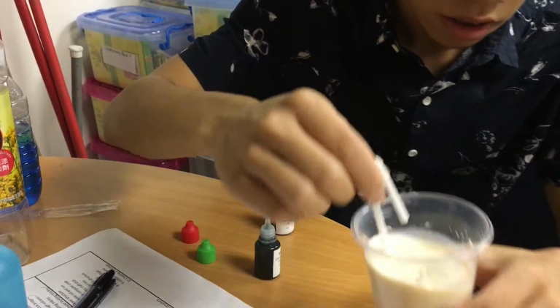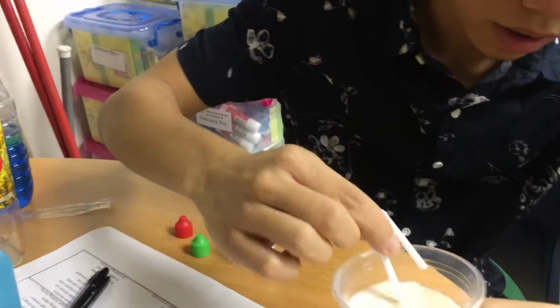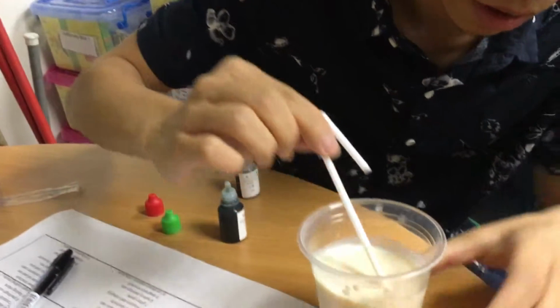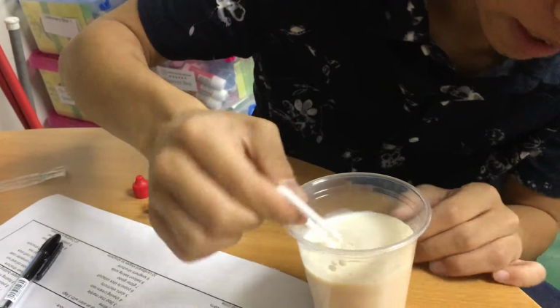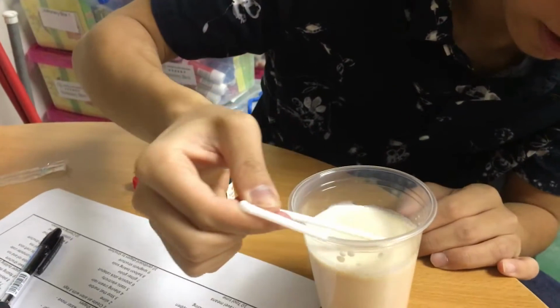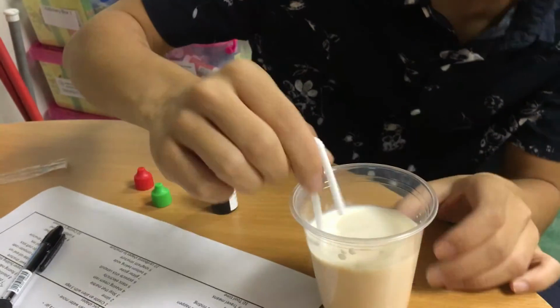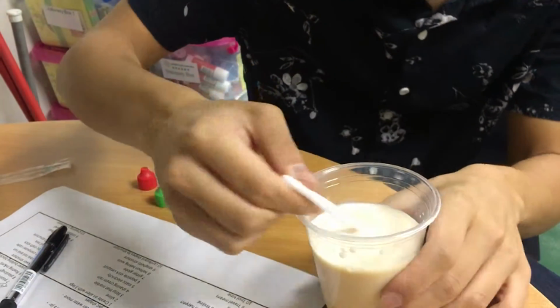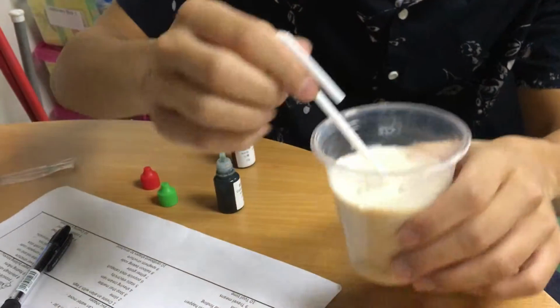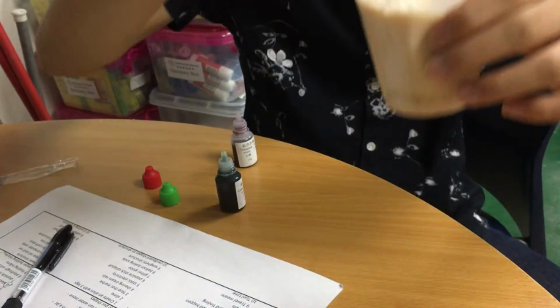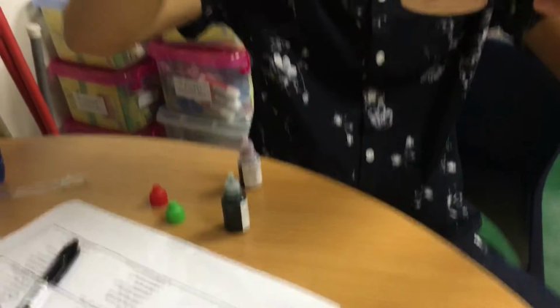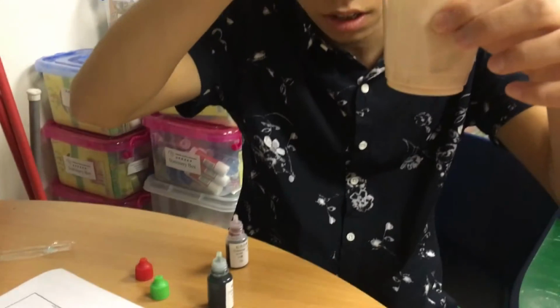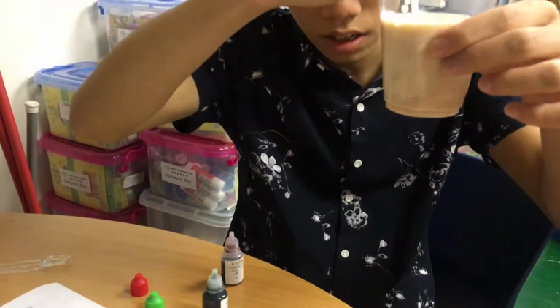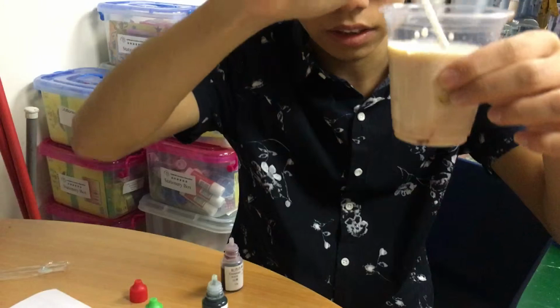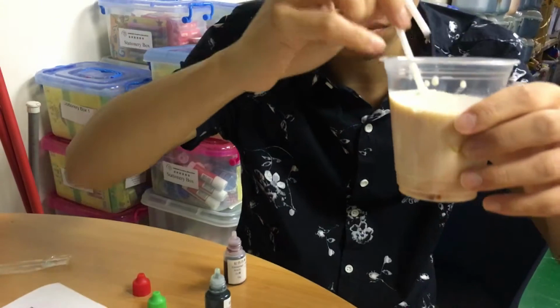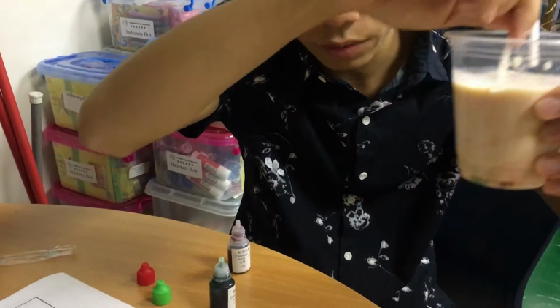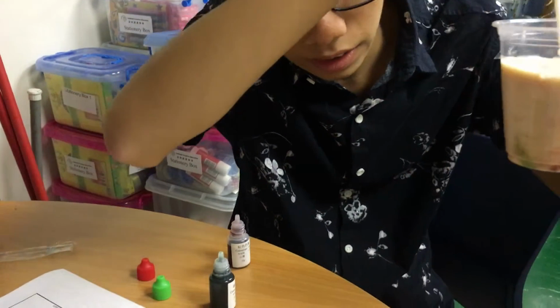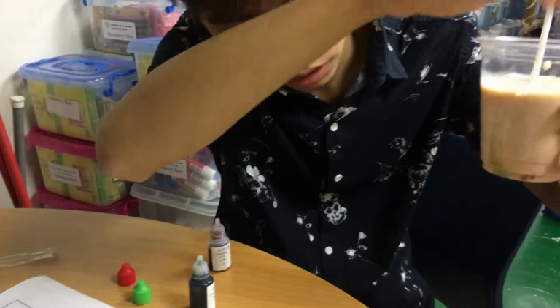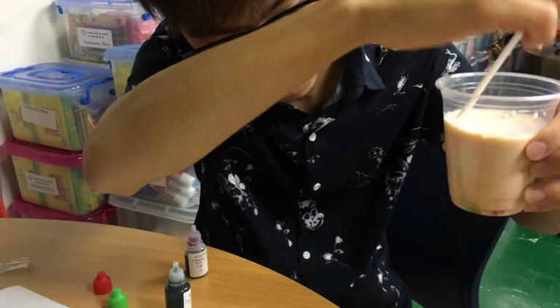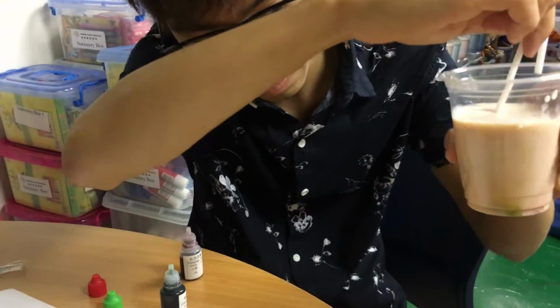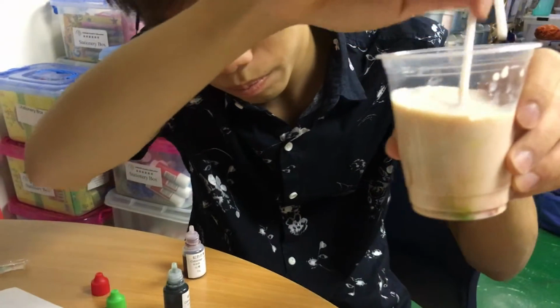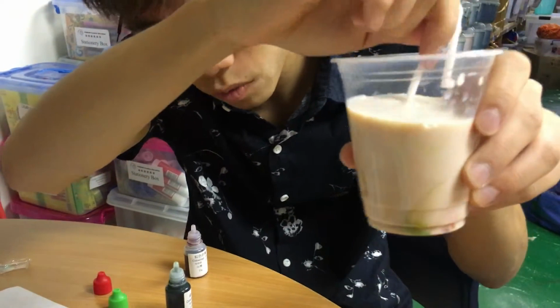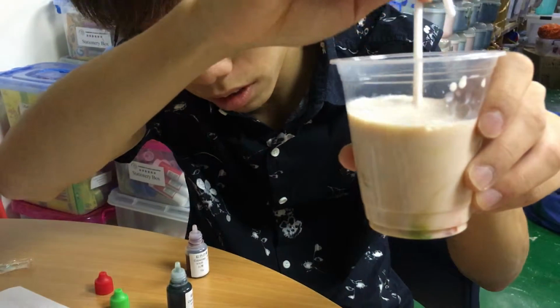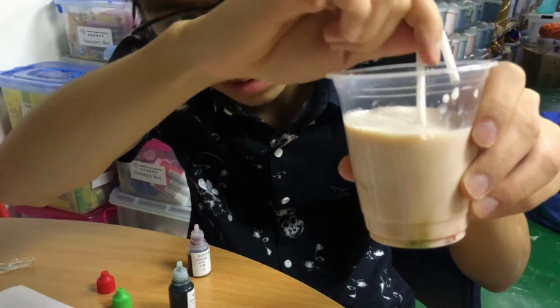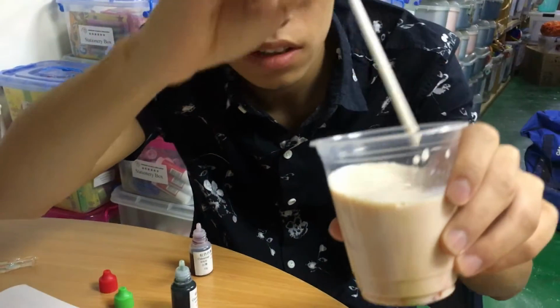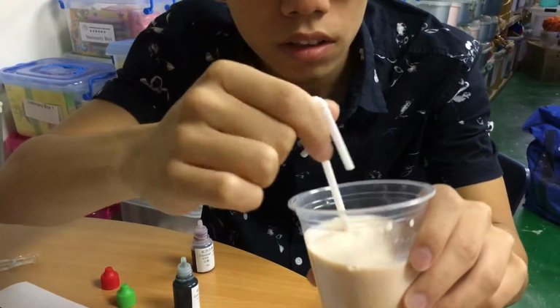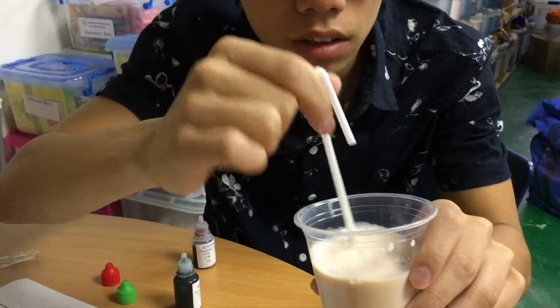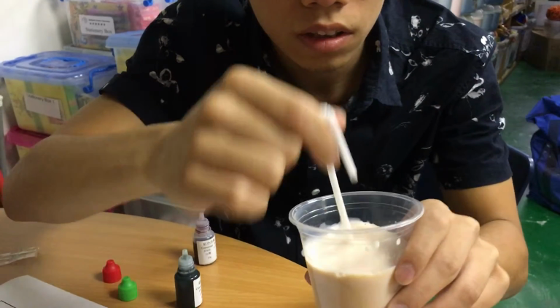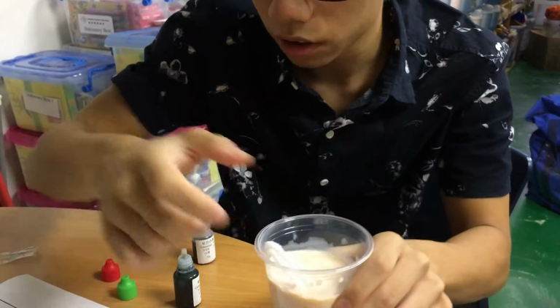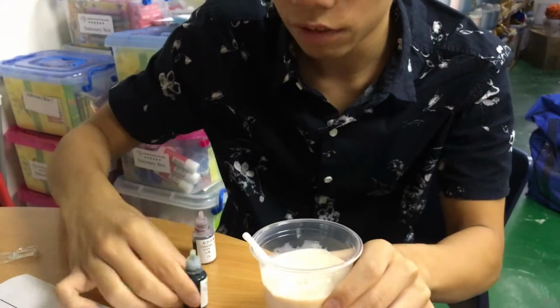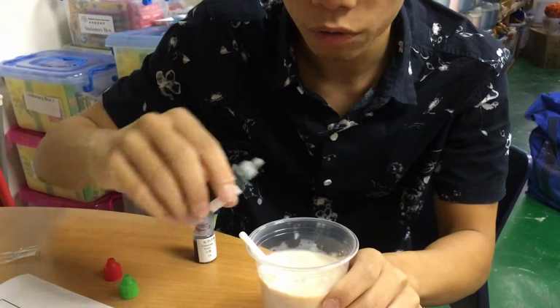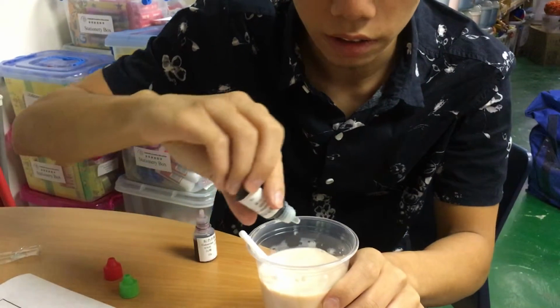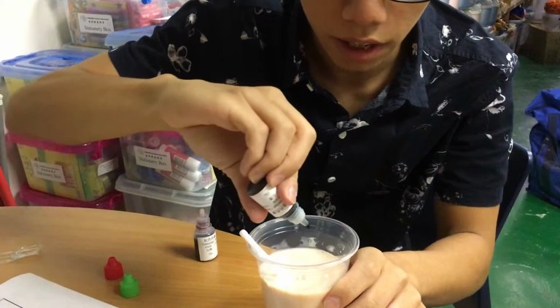As you can see on the side, it's like strands and strands of color instead of completely mixing it into the milk. You can add even more food coloring to try.